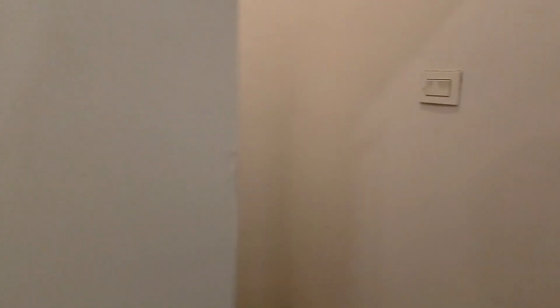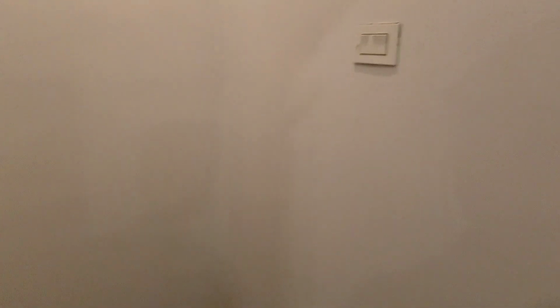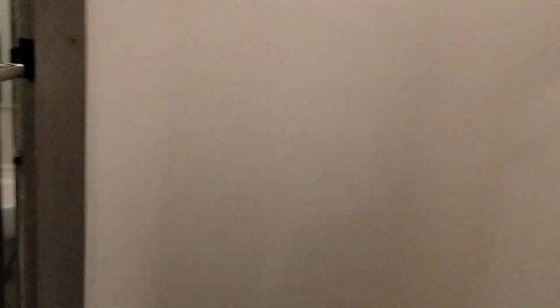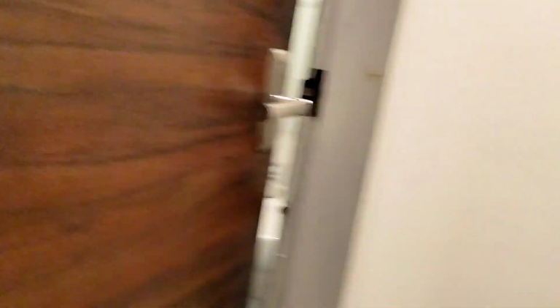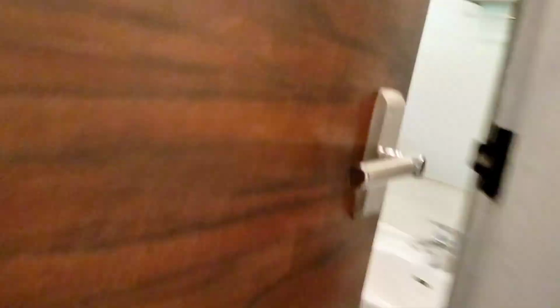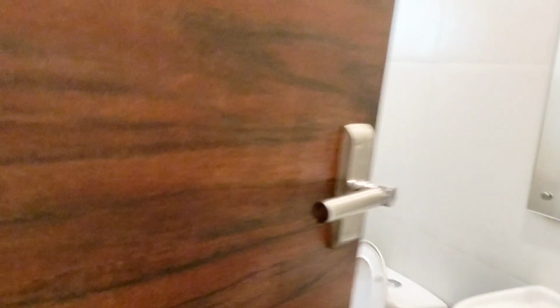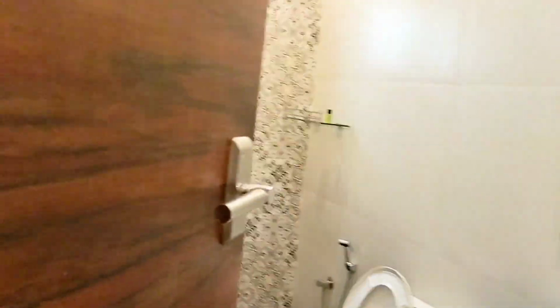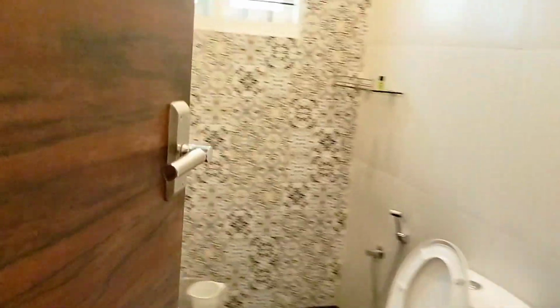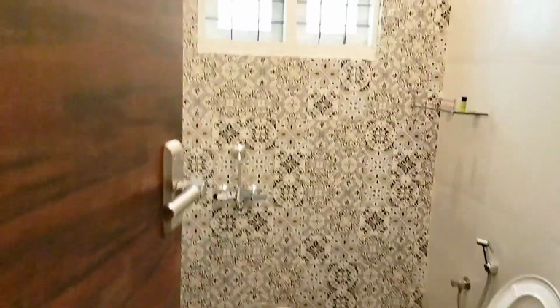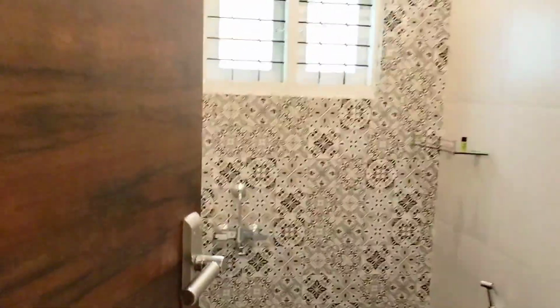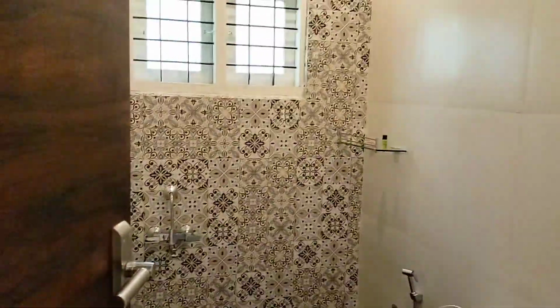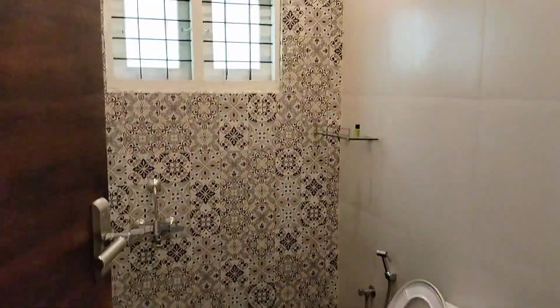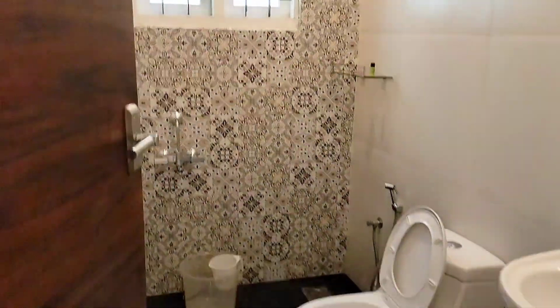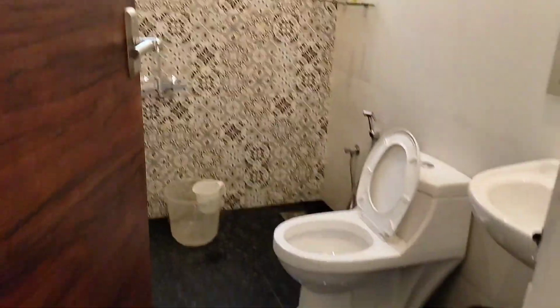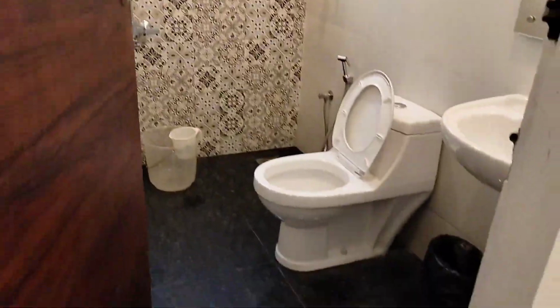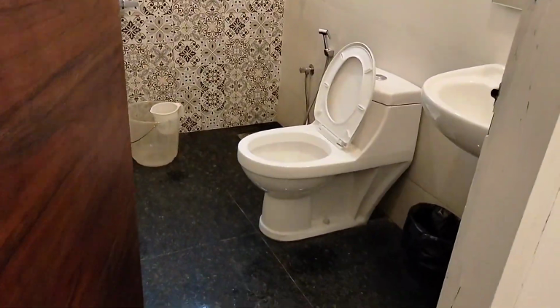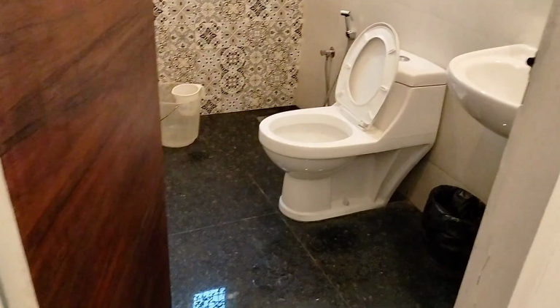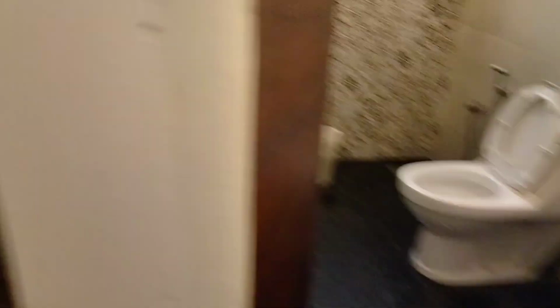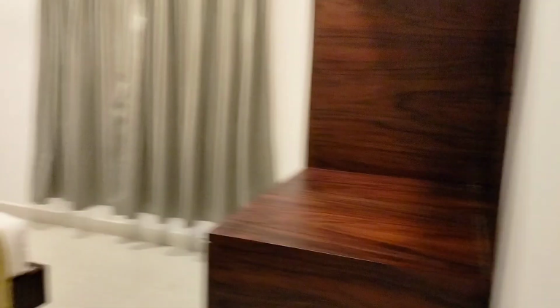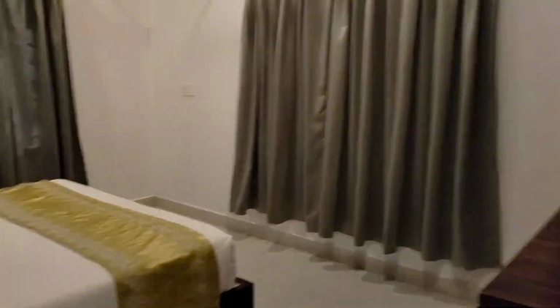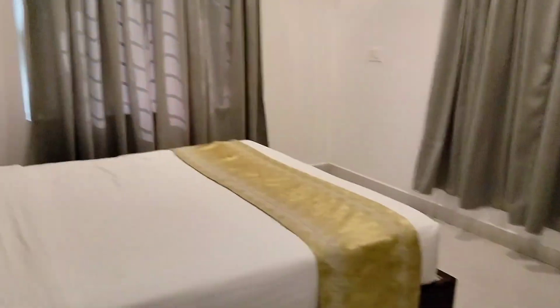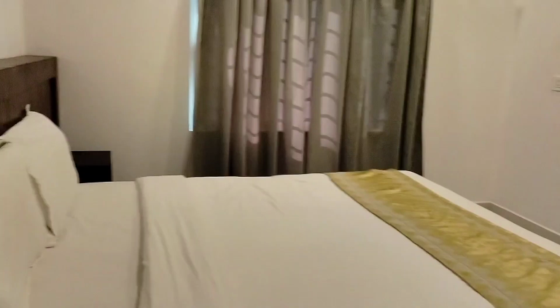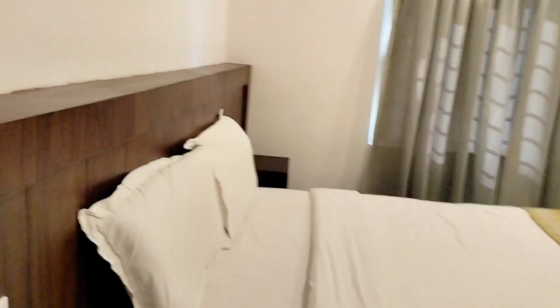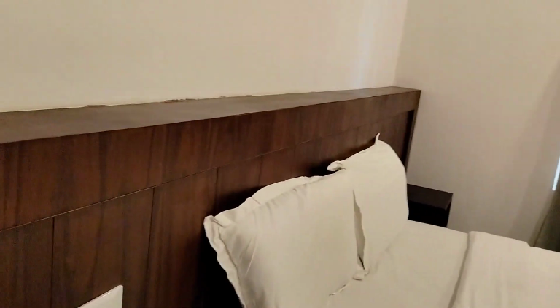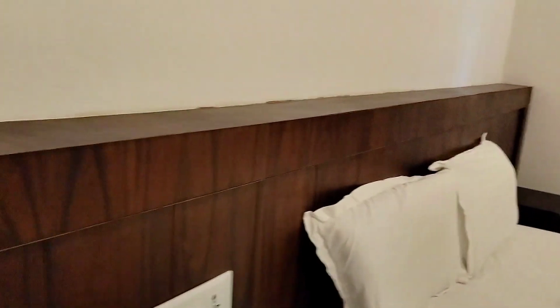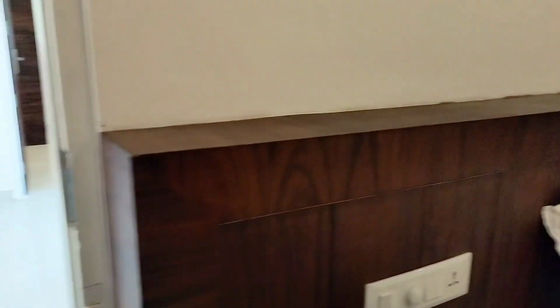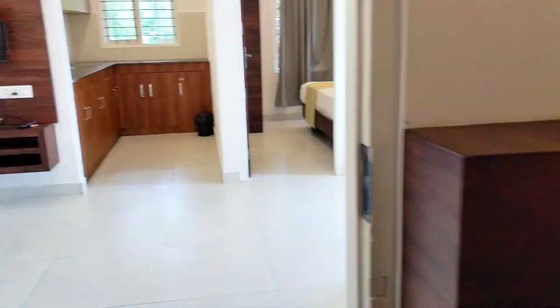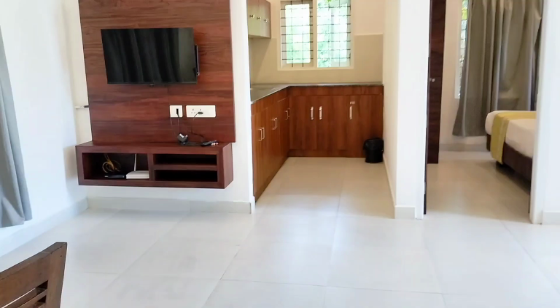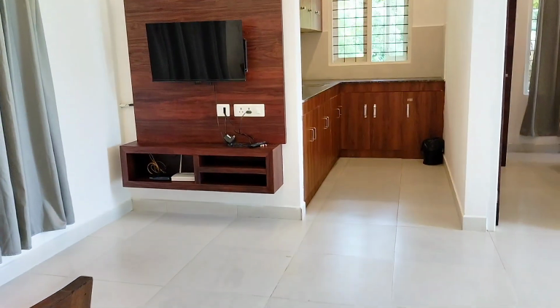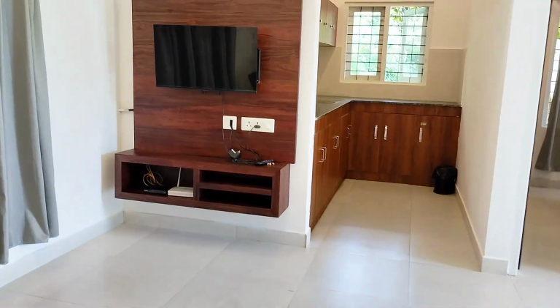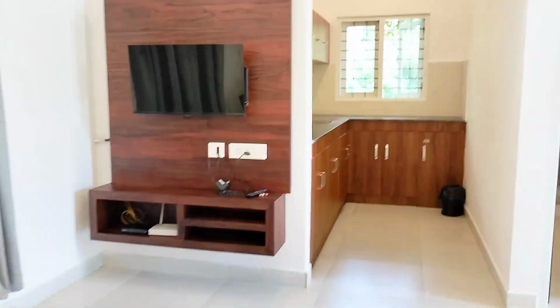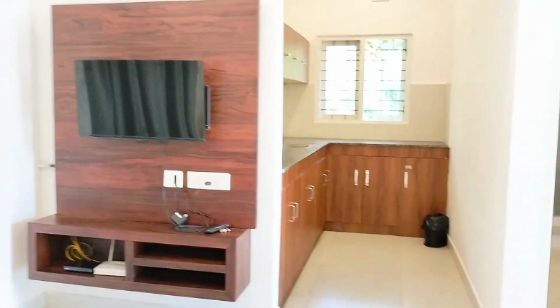This is a toilet. This is a nice bathroom with a nice spacer. This is a honeymoon cottage. This is a family cottage.